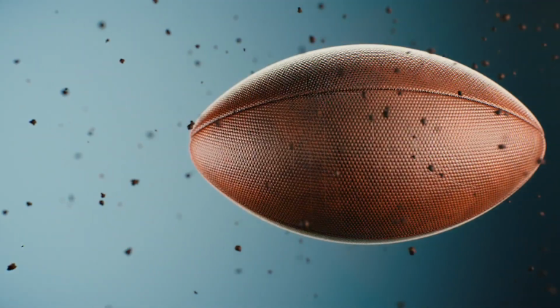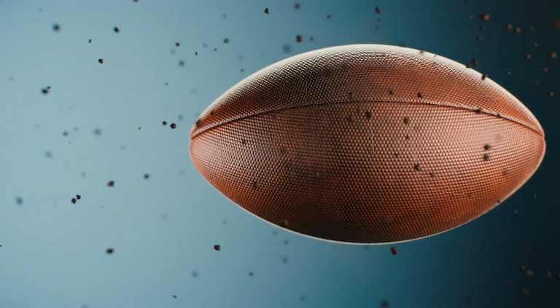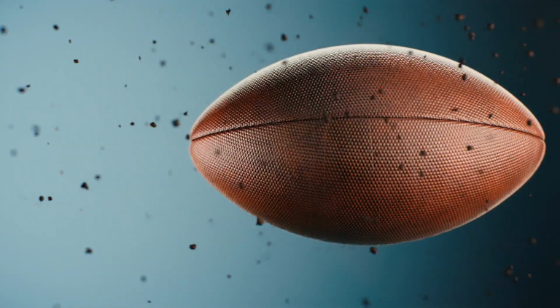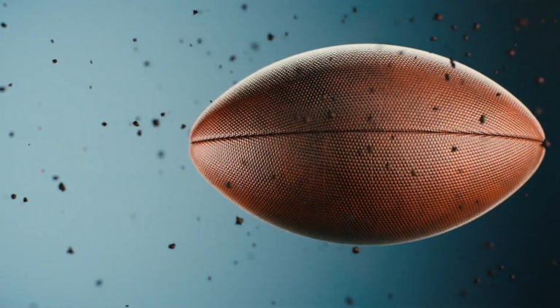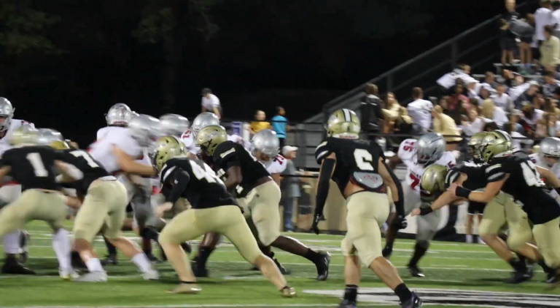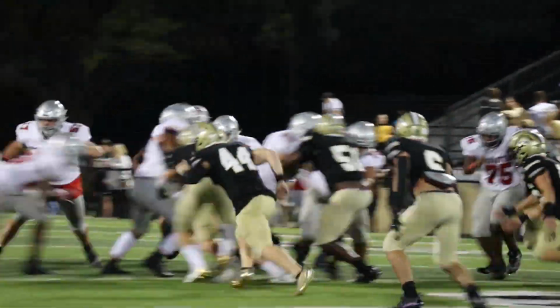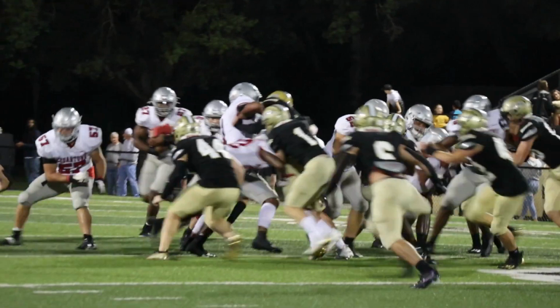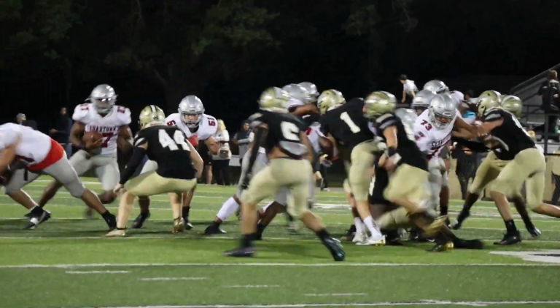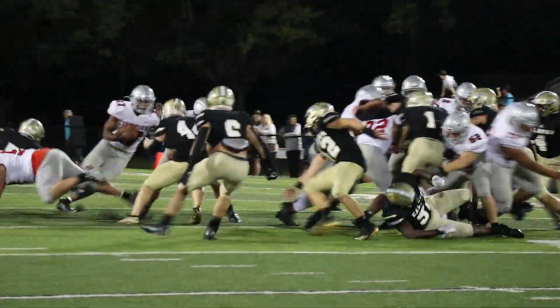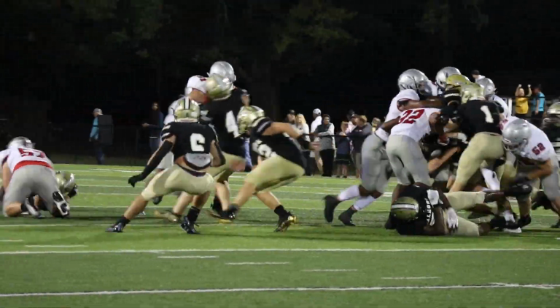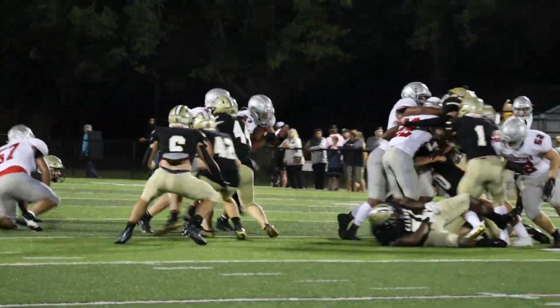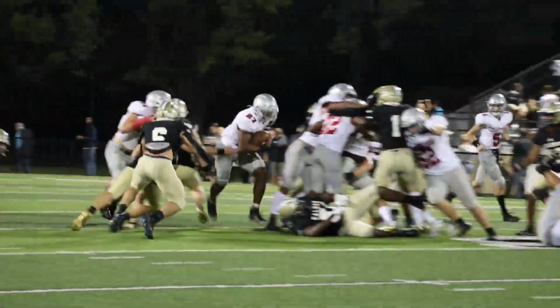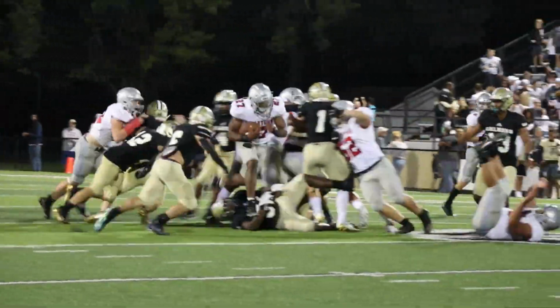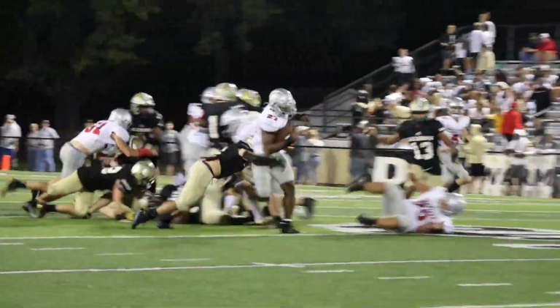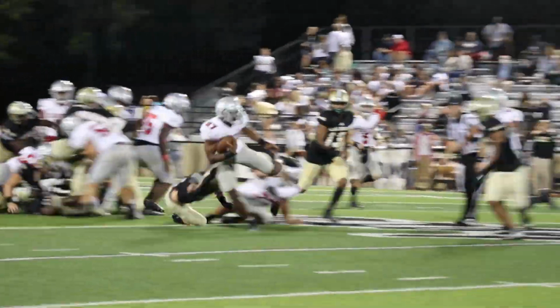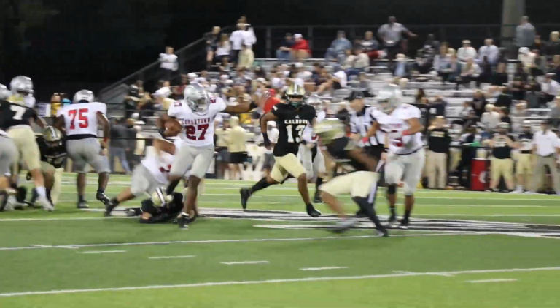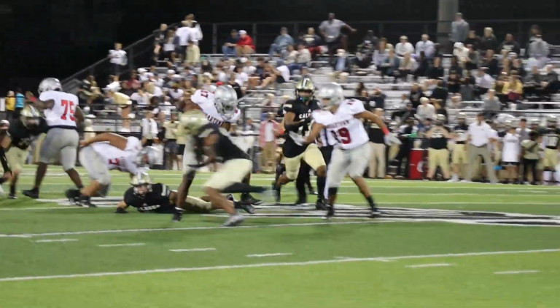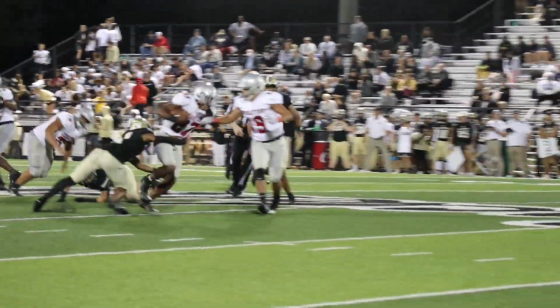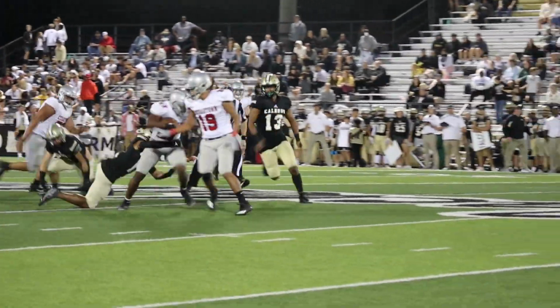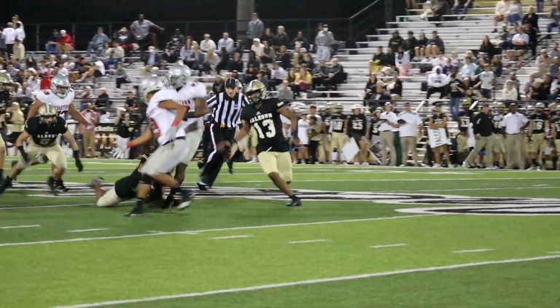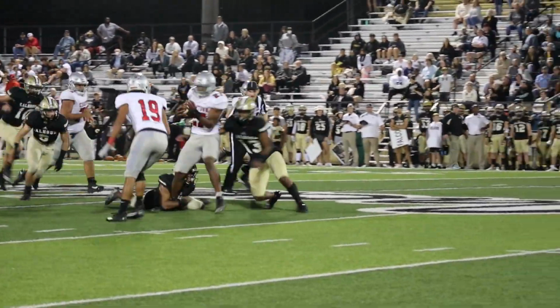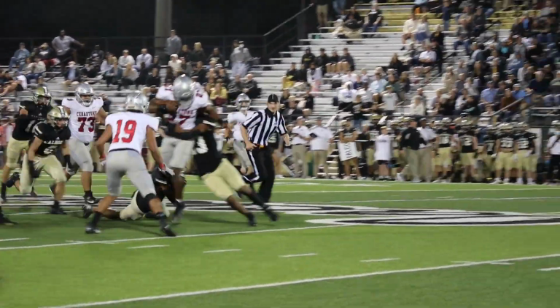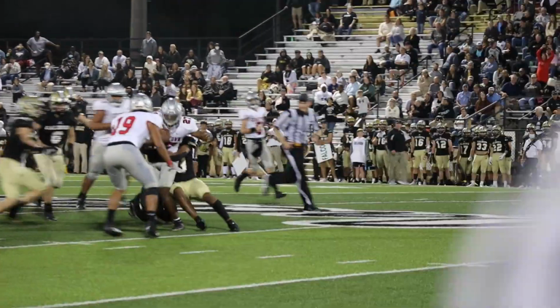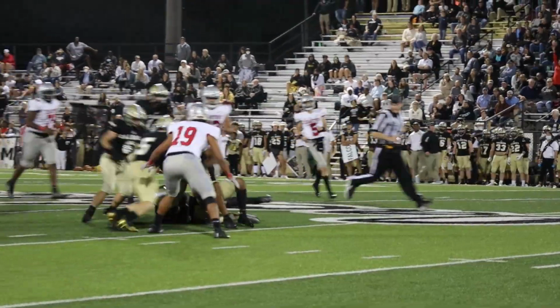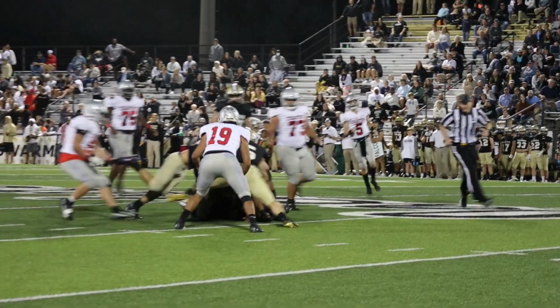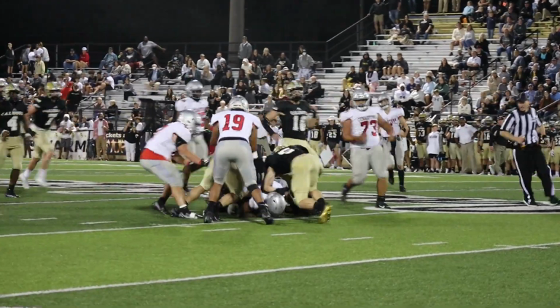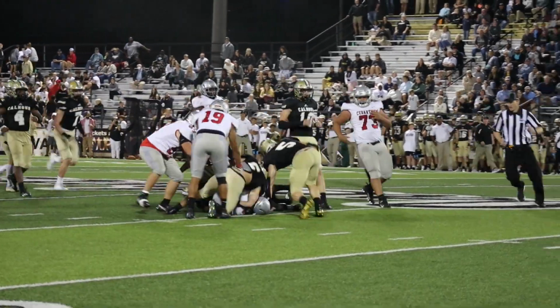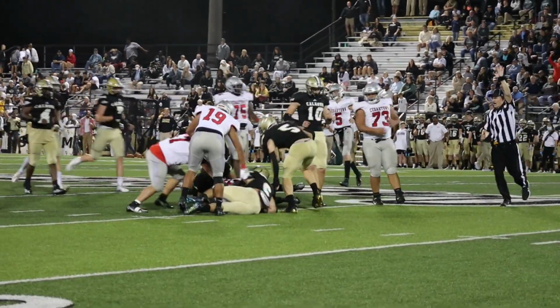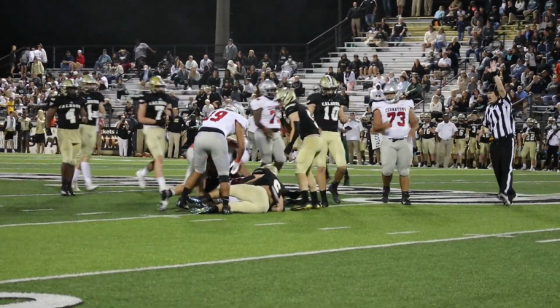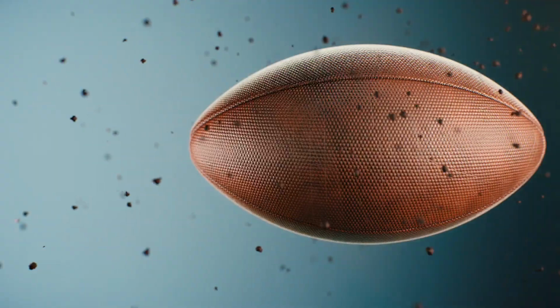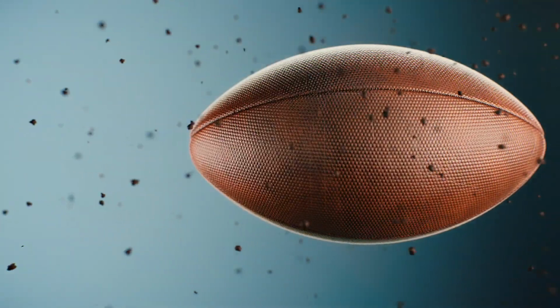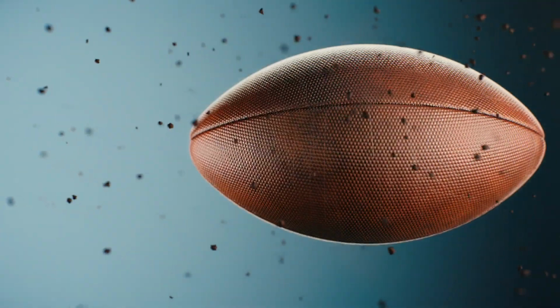Back to the squad that matters. Check out this power run by CJ Washington for extra yards as he makes it past midfield and picks up a big Bulldog first down.